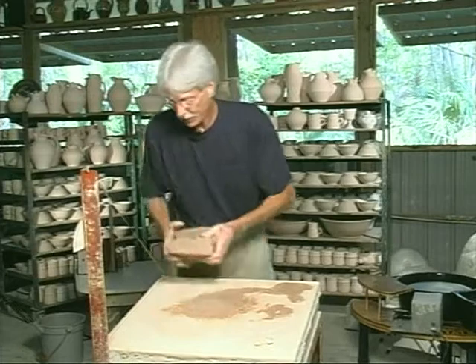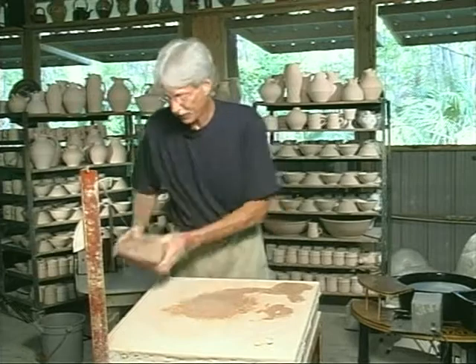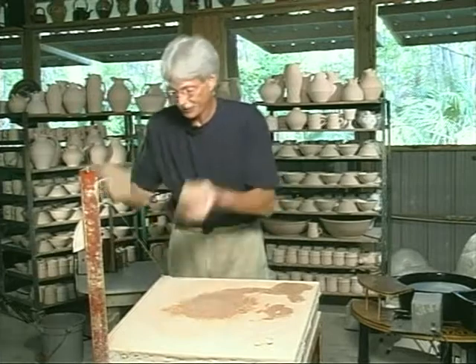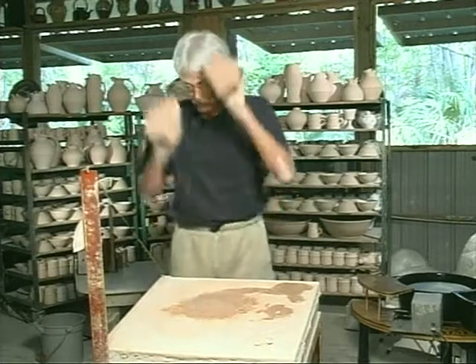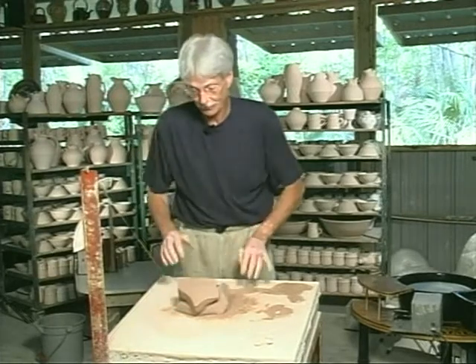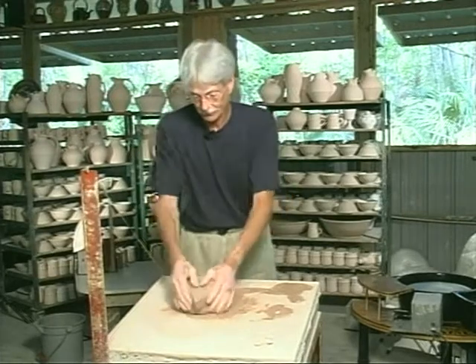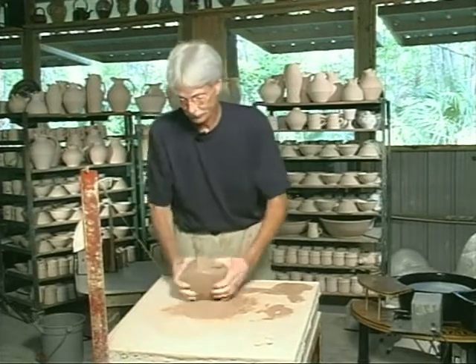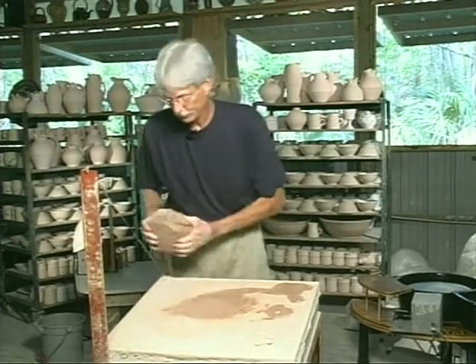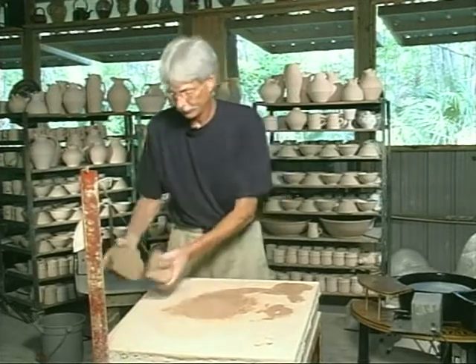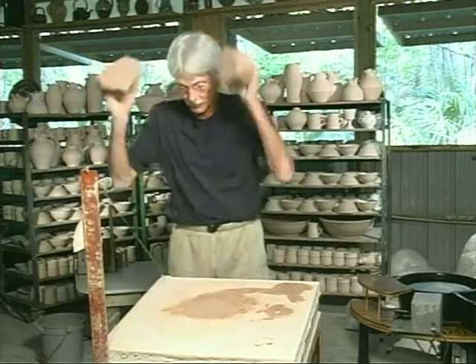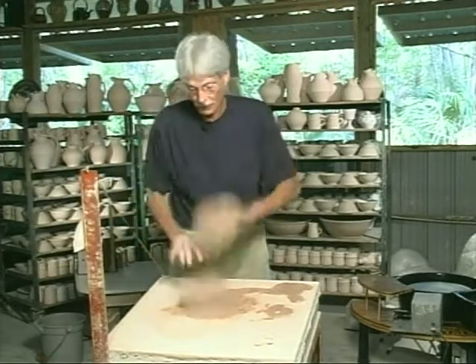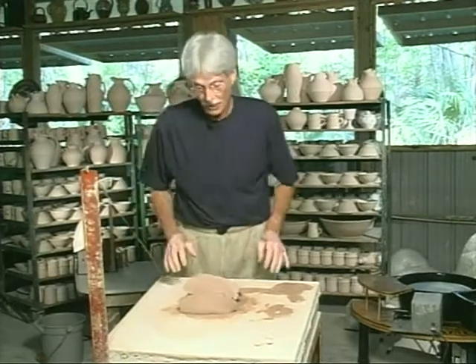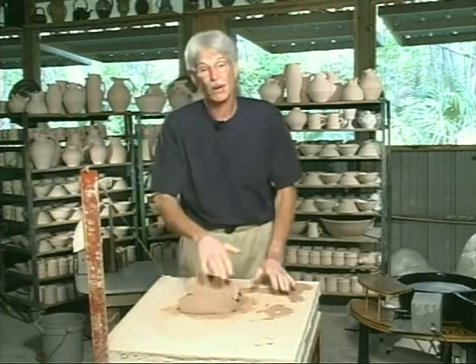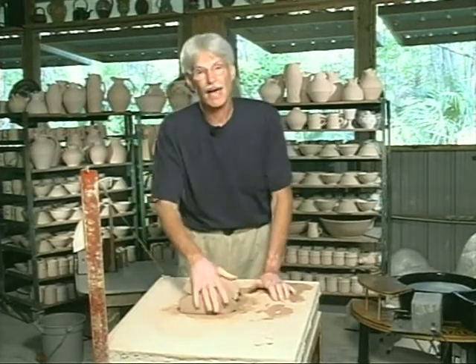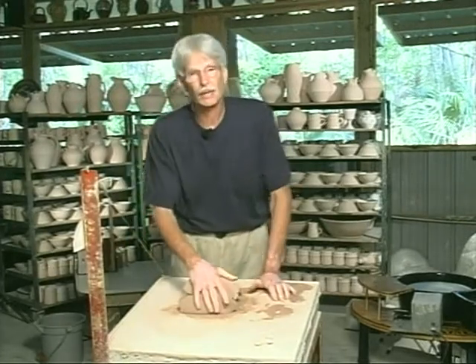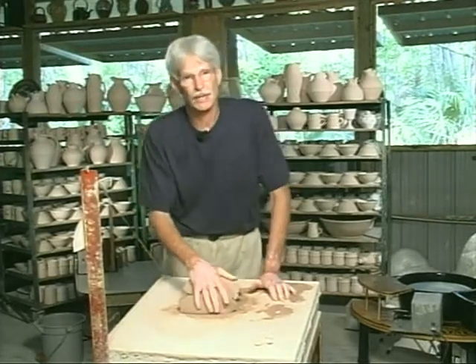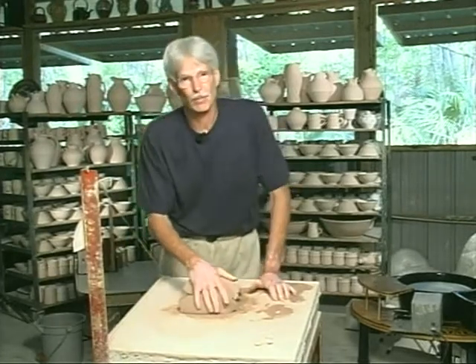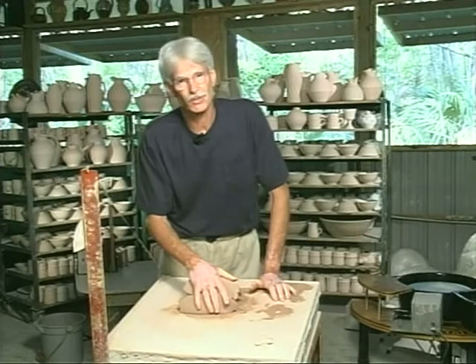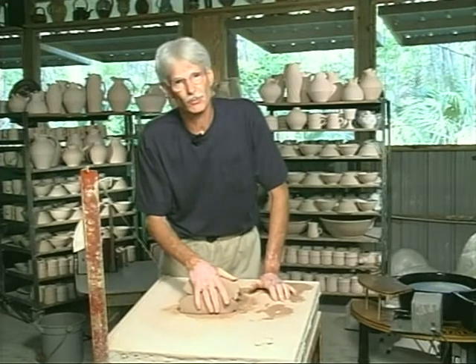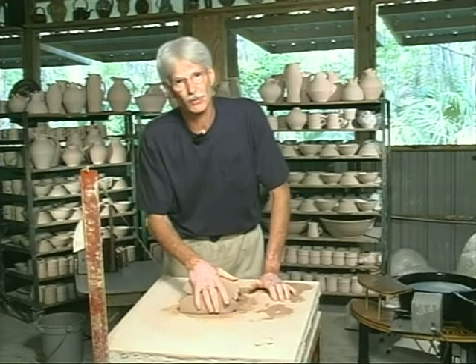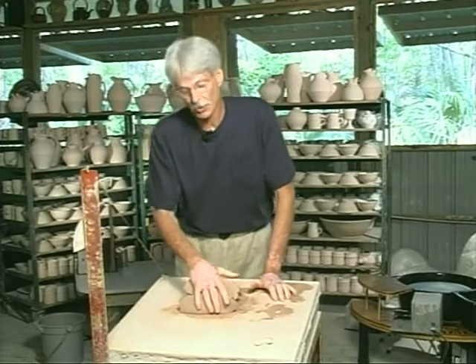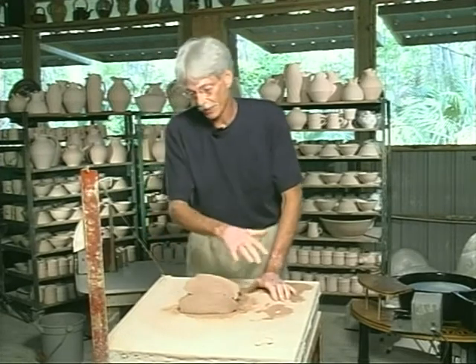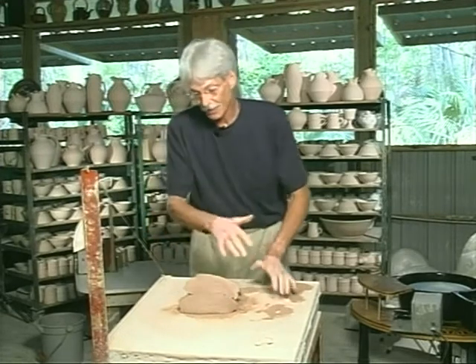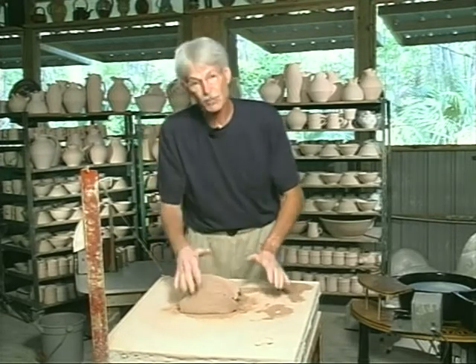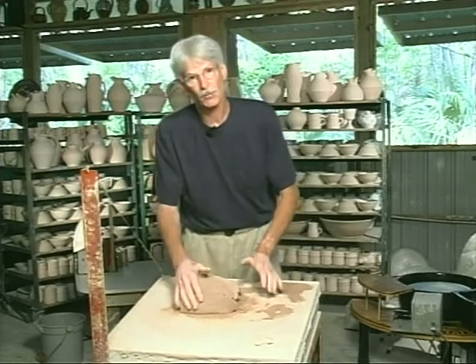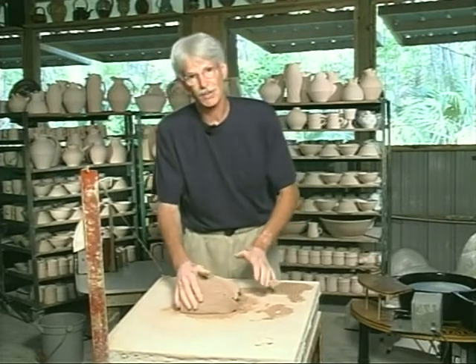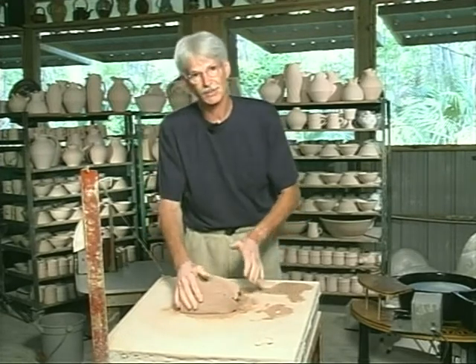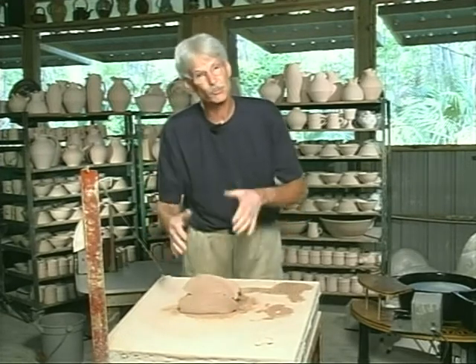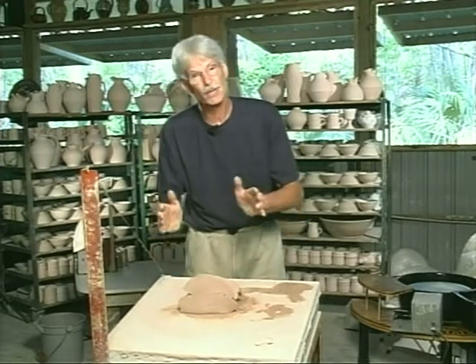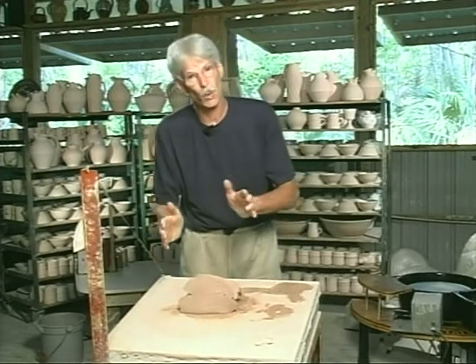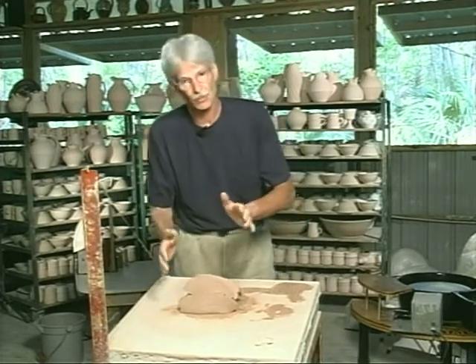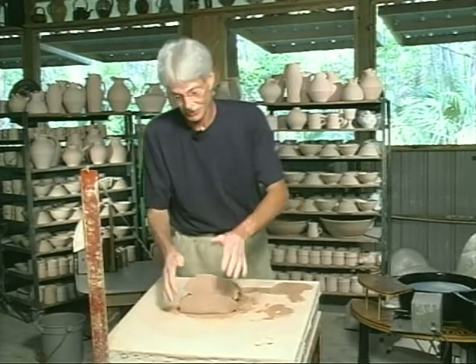Cut it that many times. Now the clay is homogenous with regard to moisture. The next part of the process is really the wedging process.